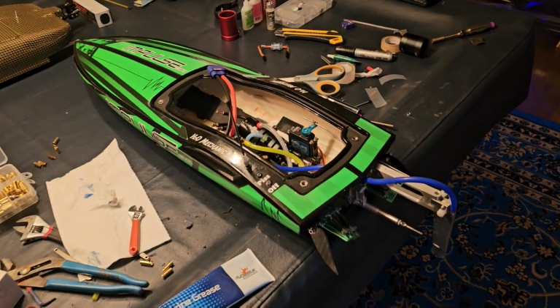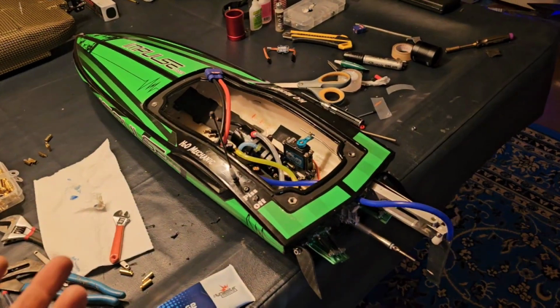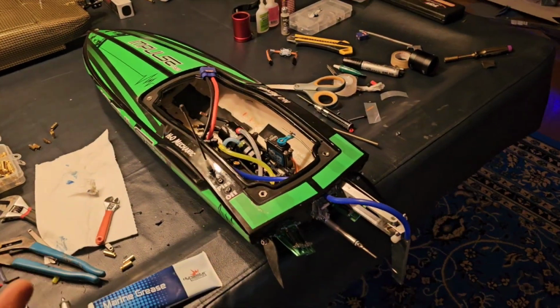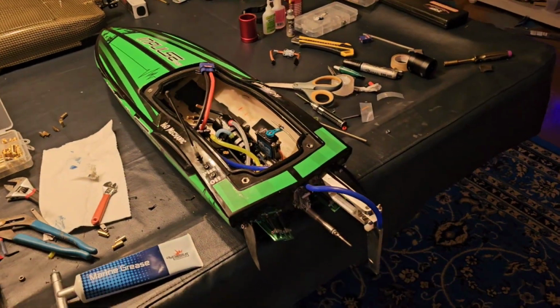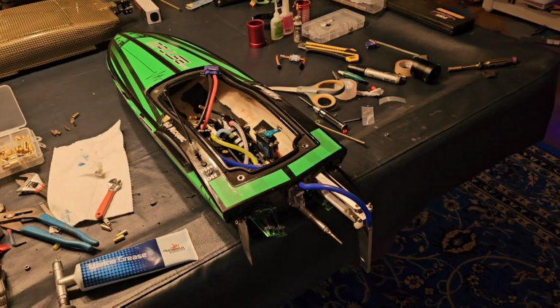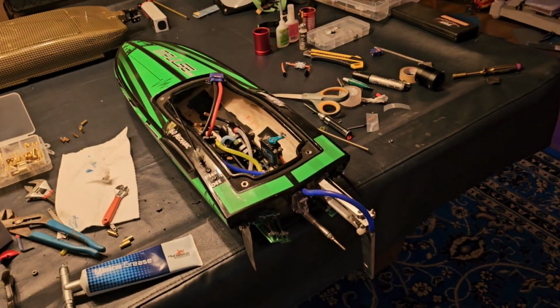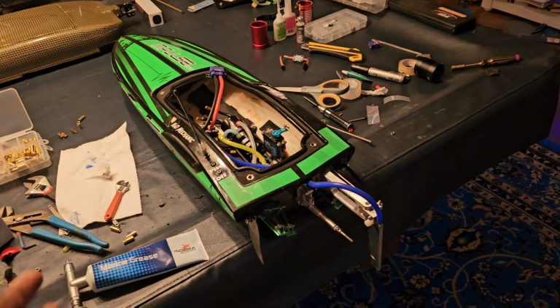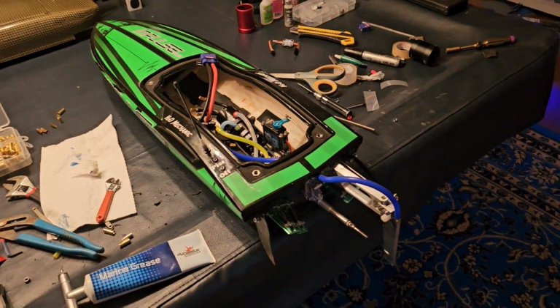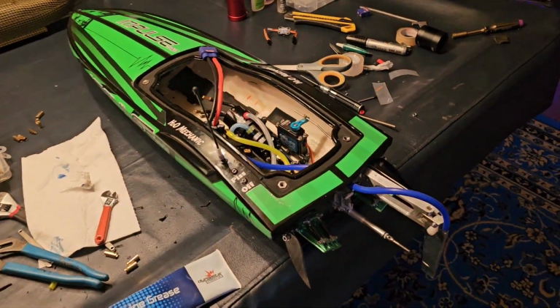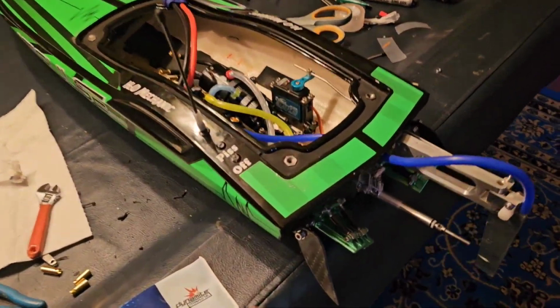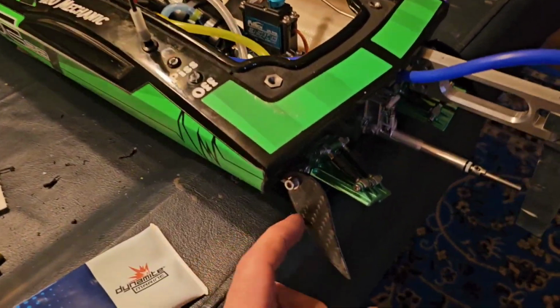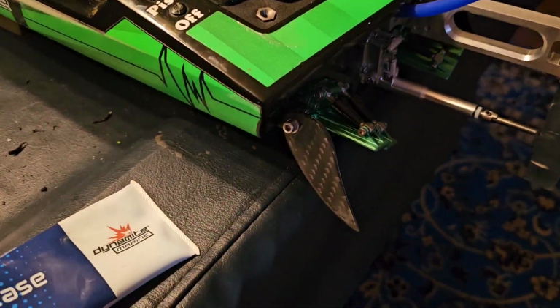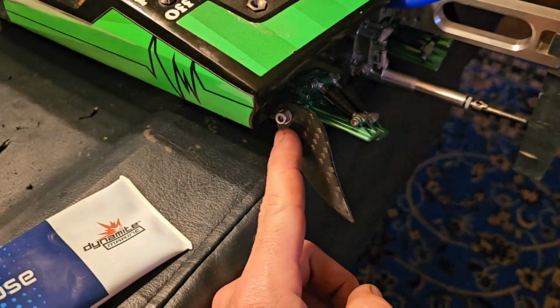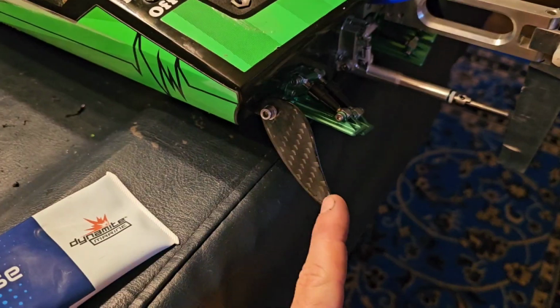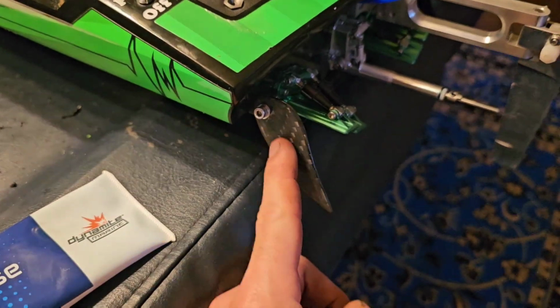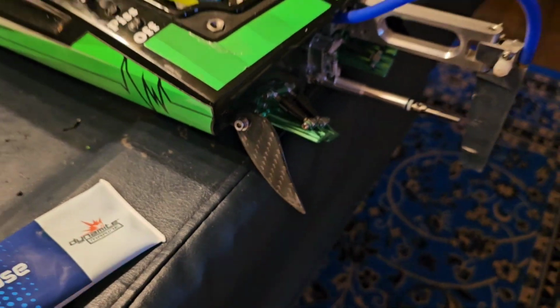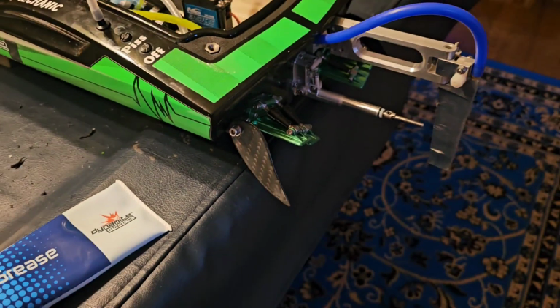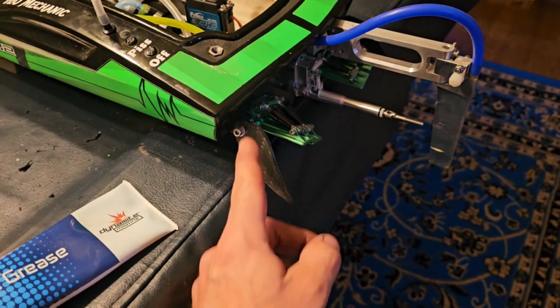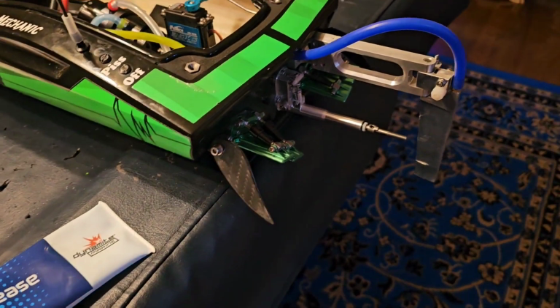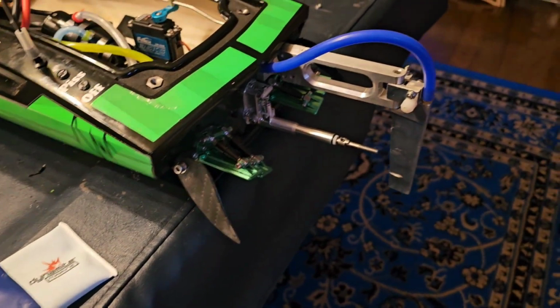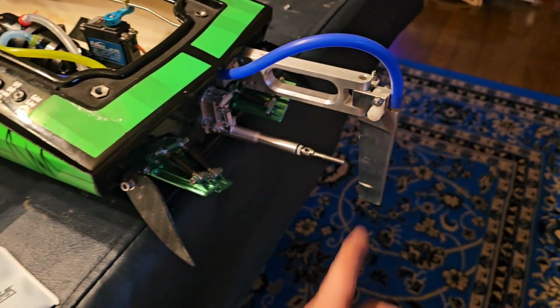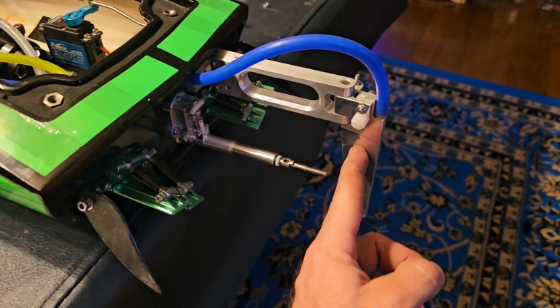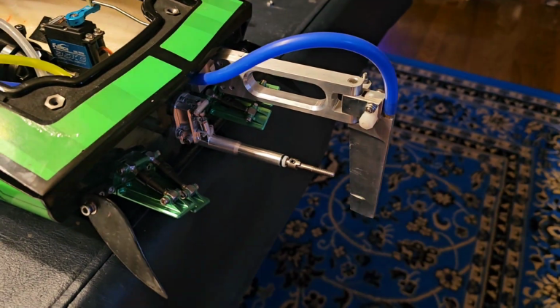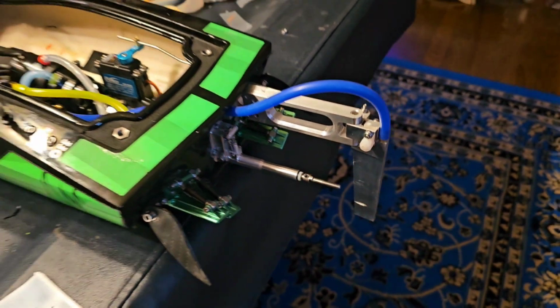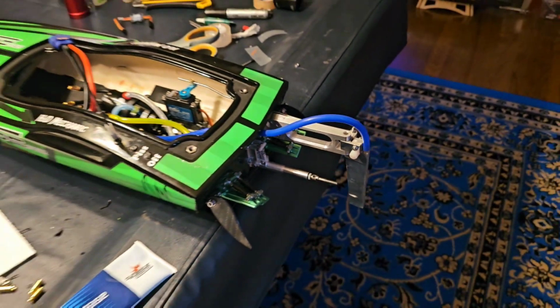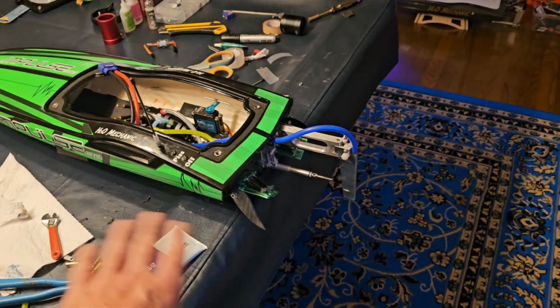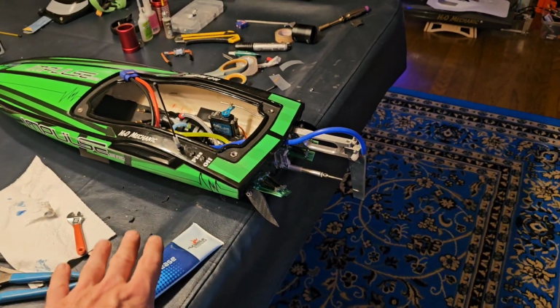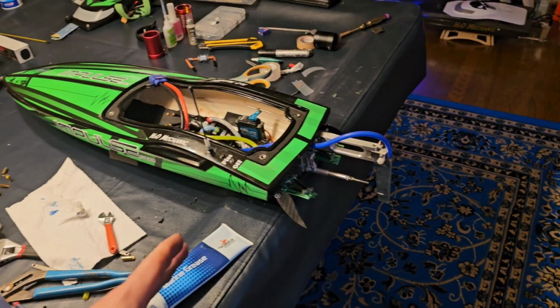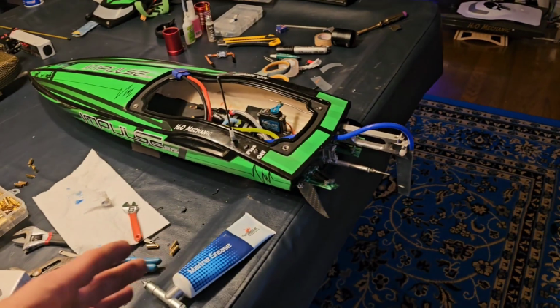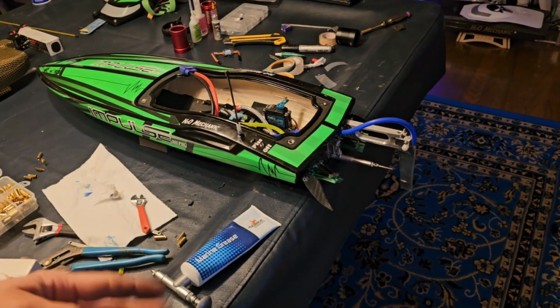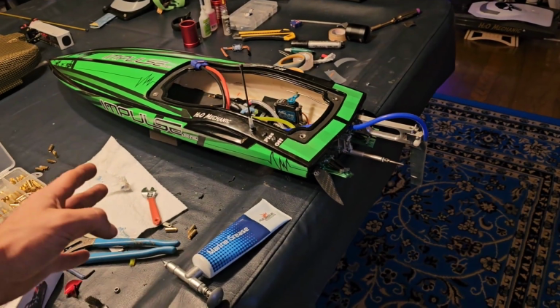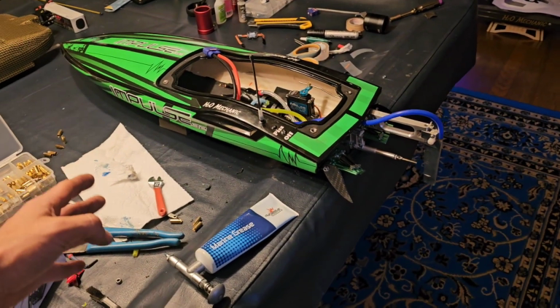The one thing I figured out that made it turn better was really long trim tab, or really long turn fins and a longer rudder. That was the only thing I could get that would make it not spin out.